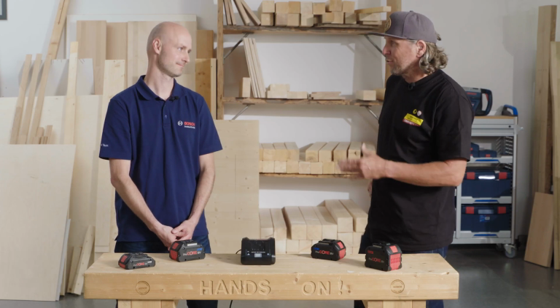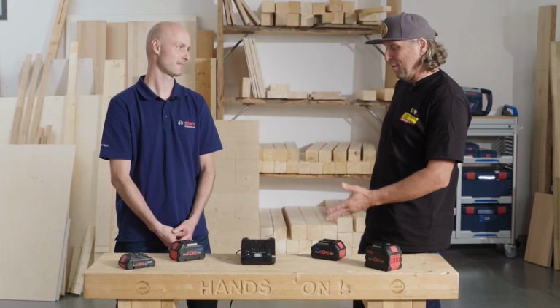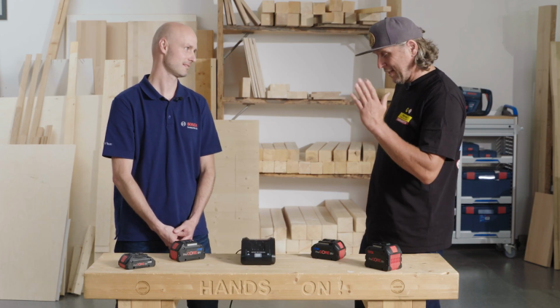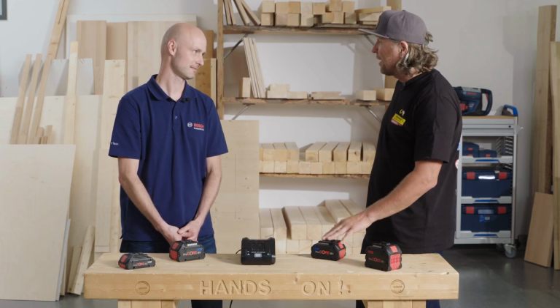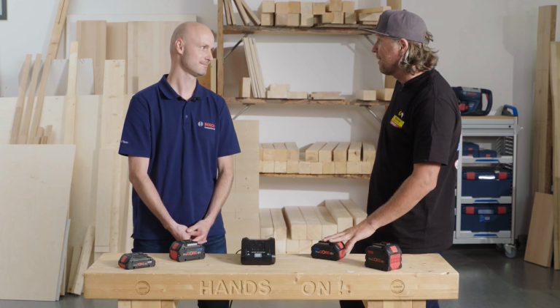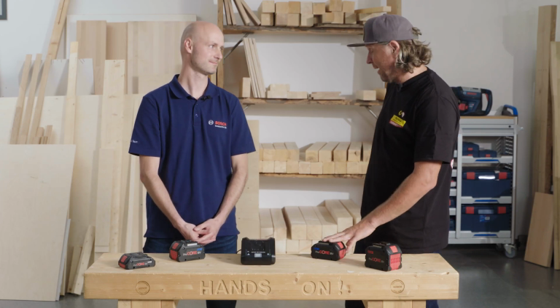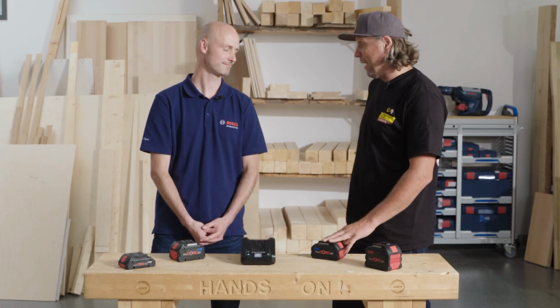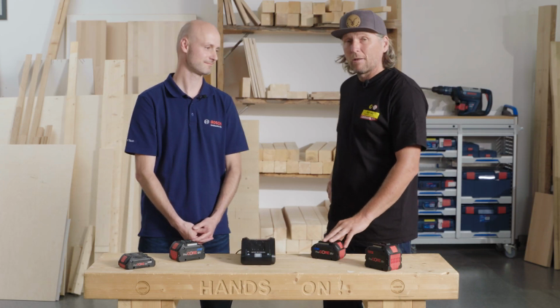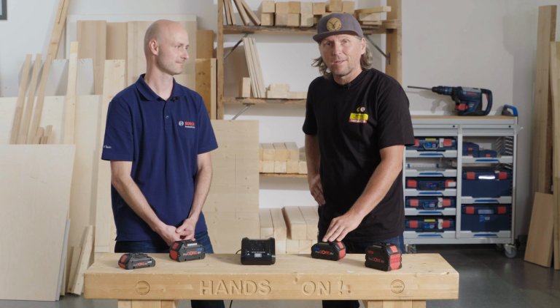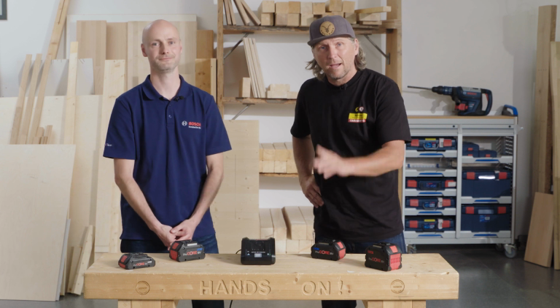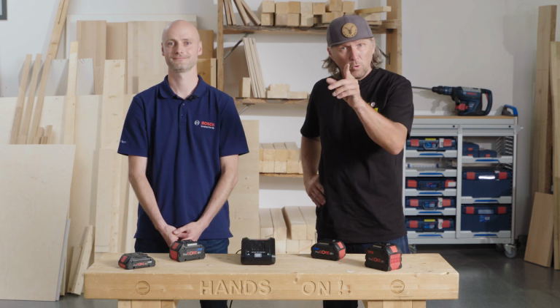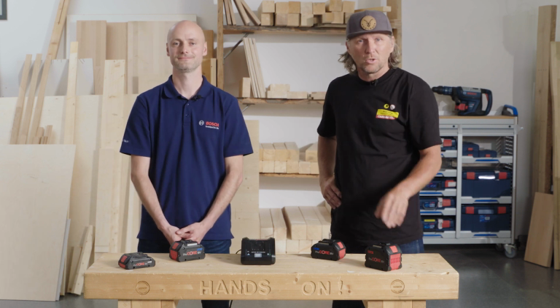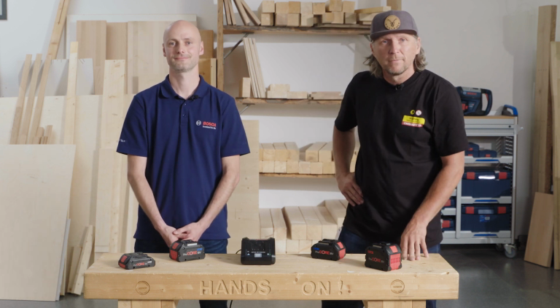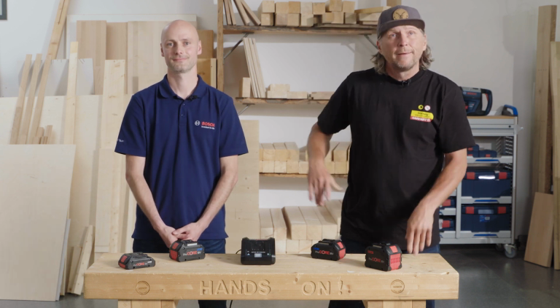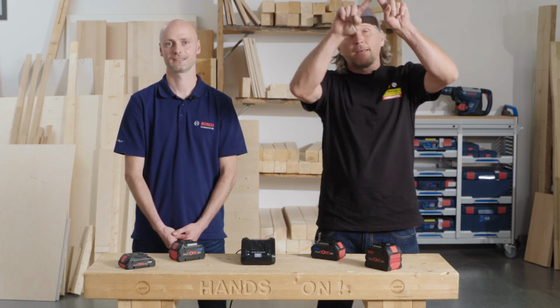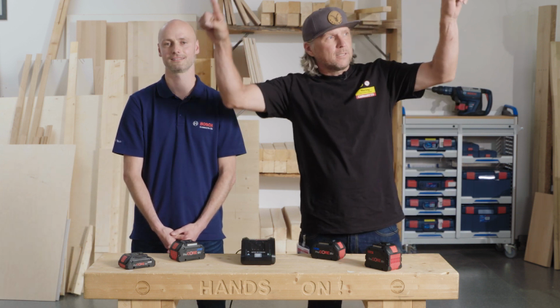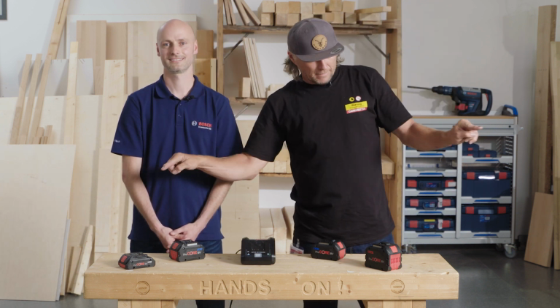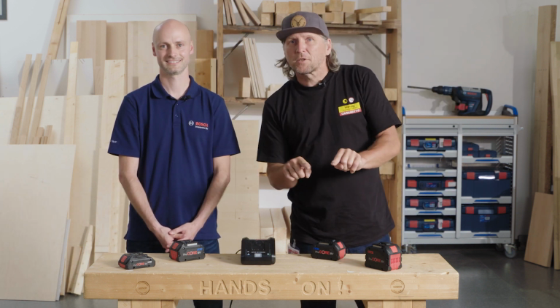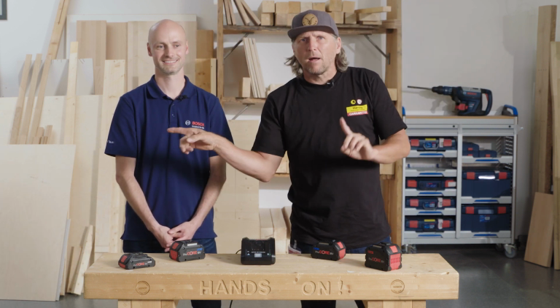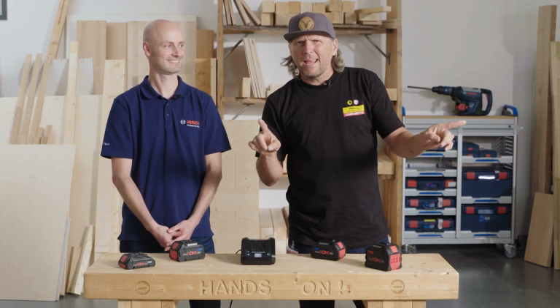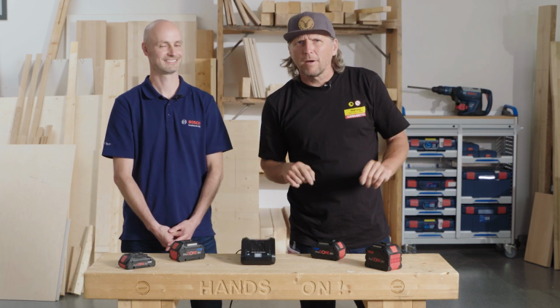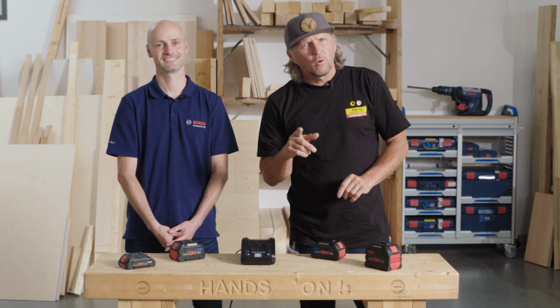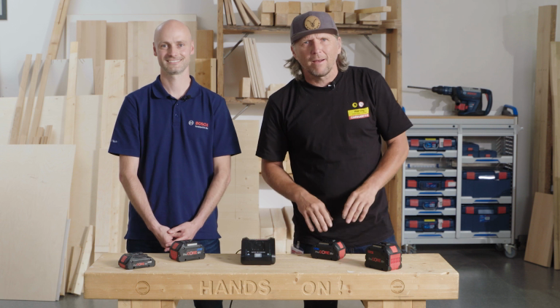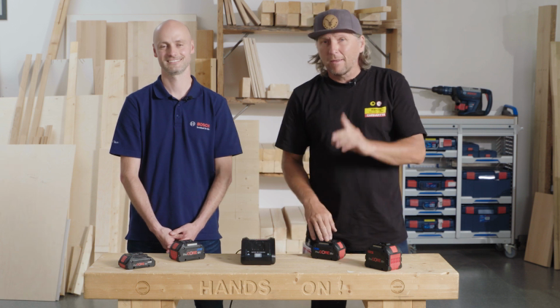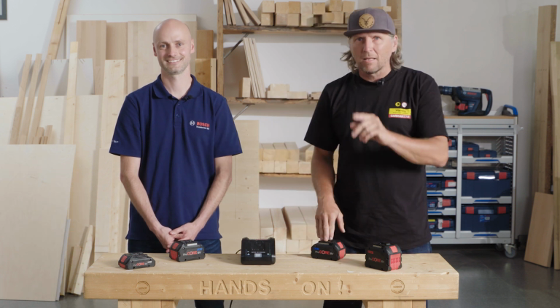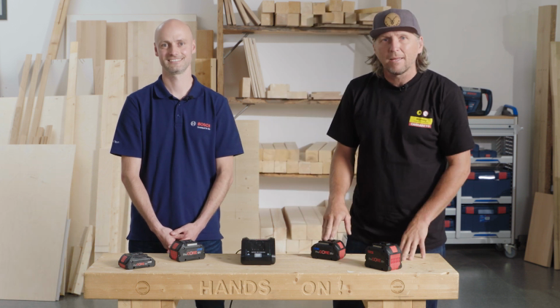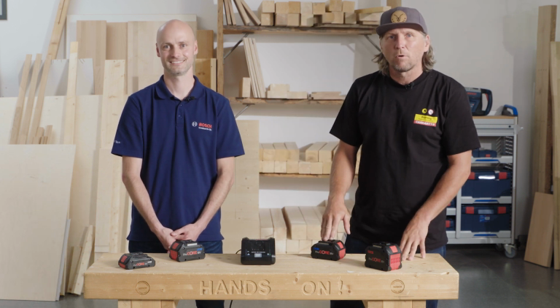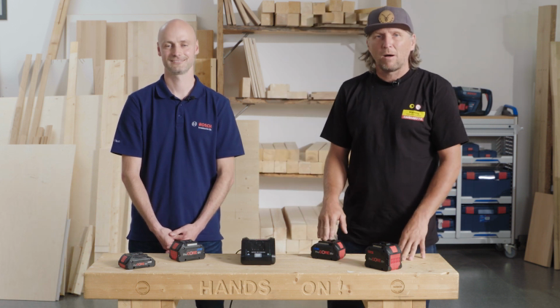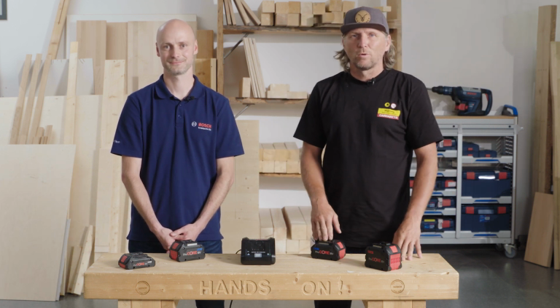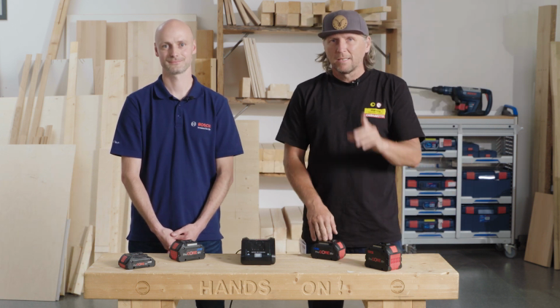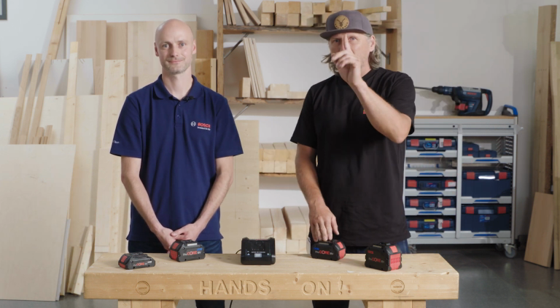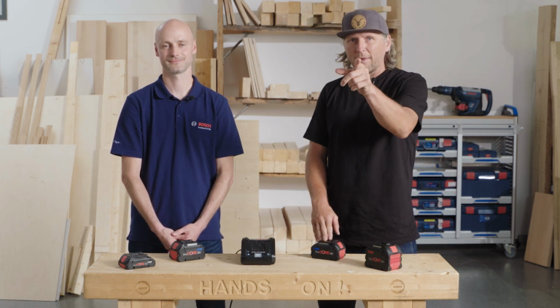Thank you, Martin, for showing and explaining me — I learned a lot today. I hope you guys too. There is a subscribe button somewhere here, you're going to find it. Give us a like here on Bosch Power Tools. See you out there.